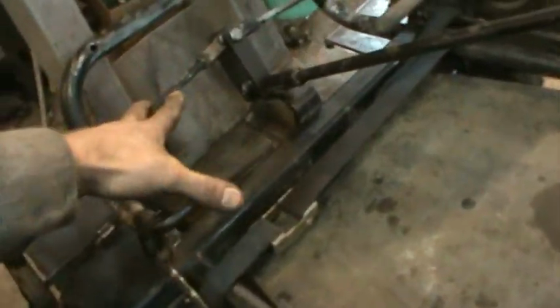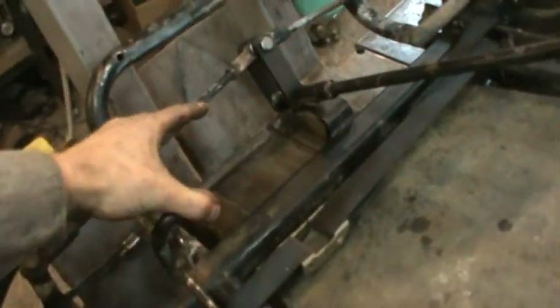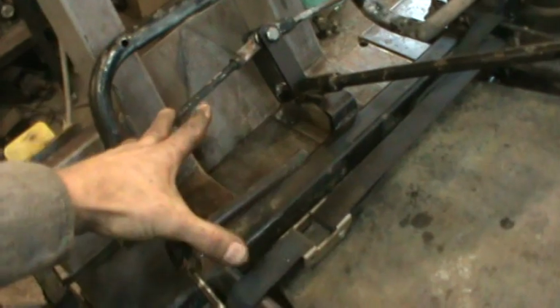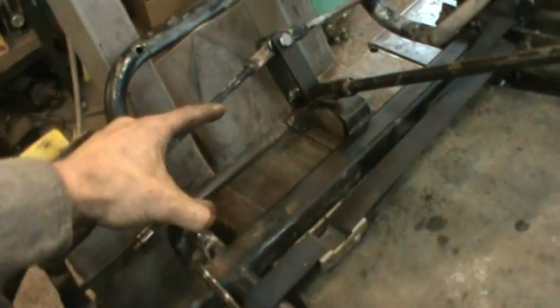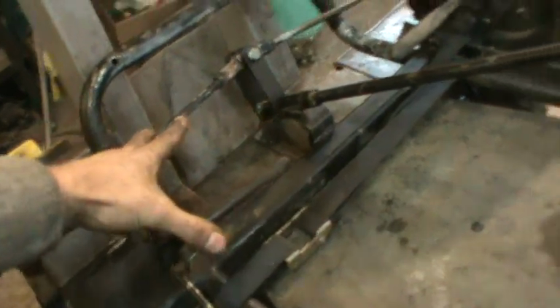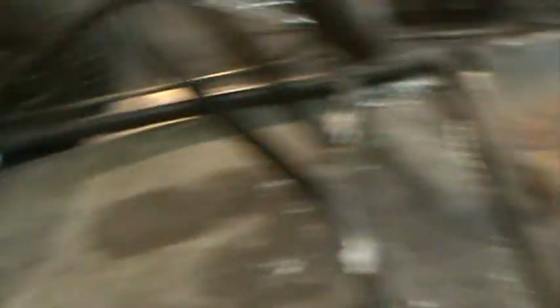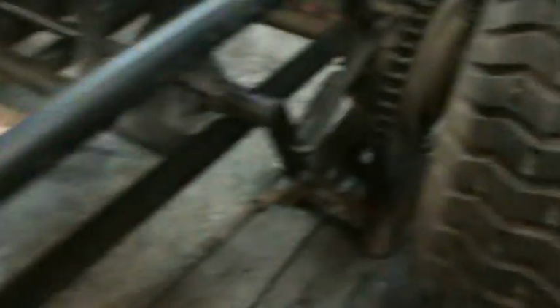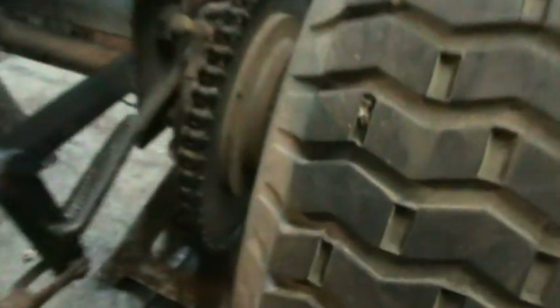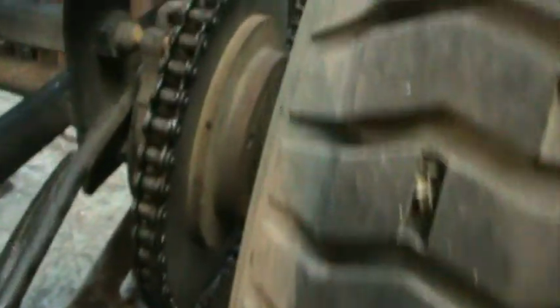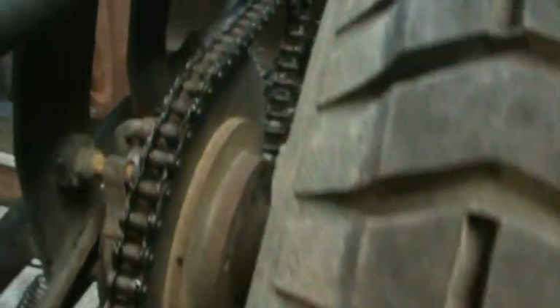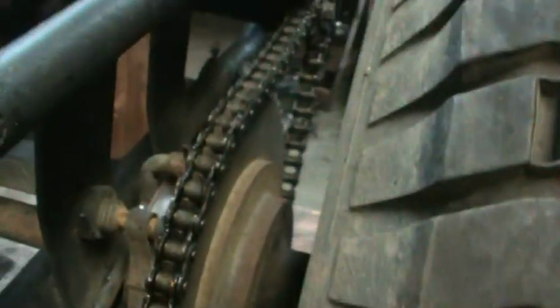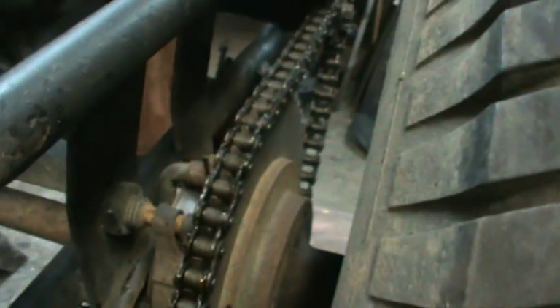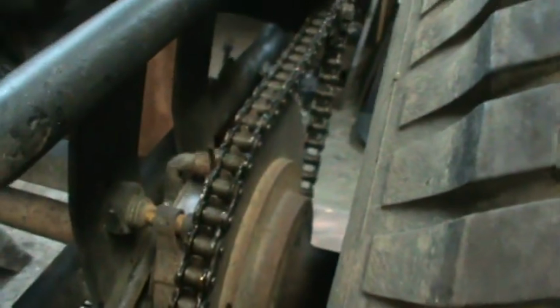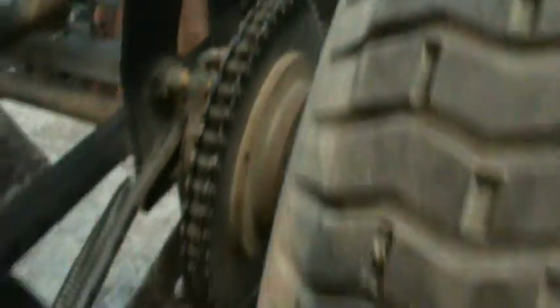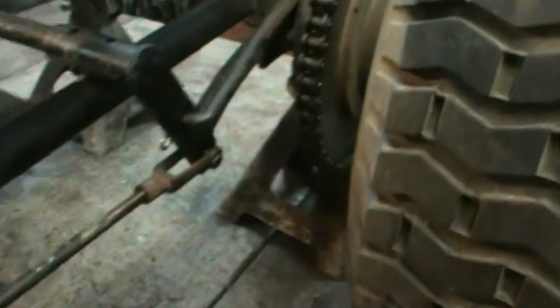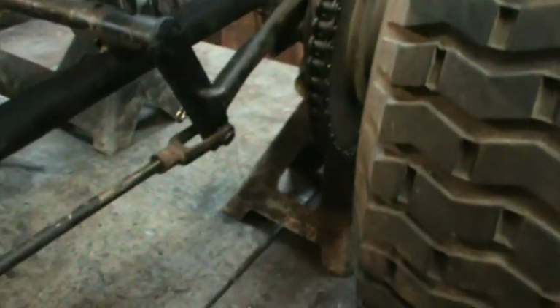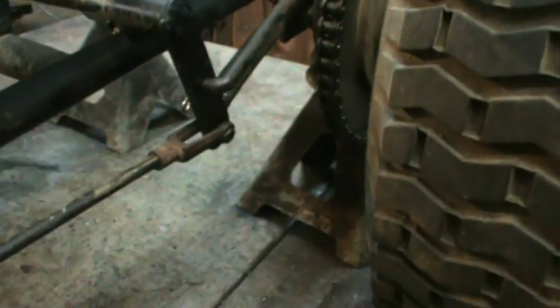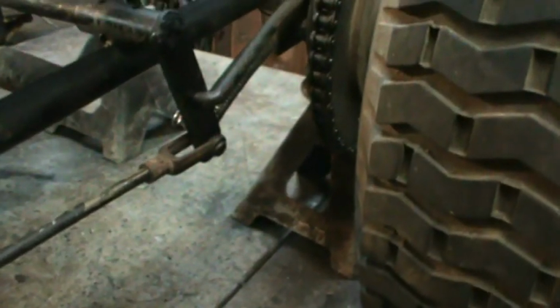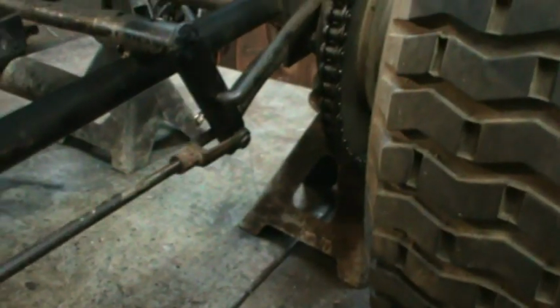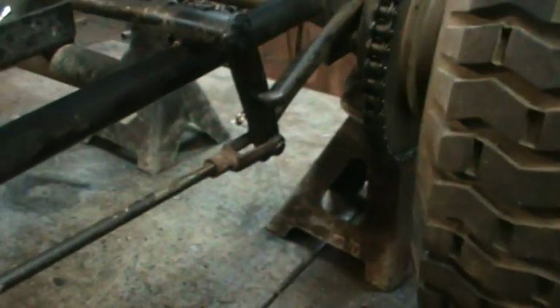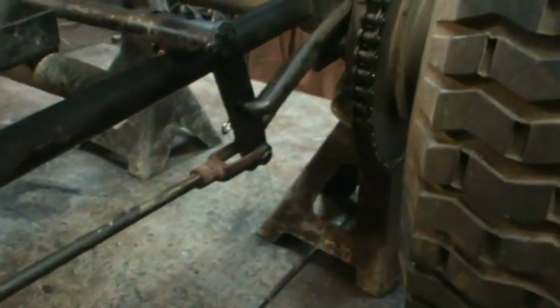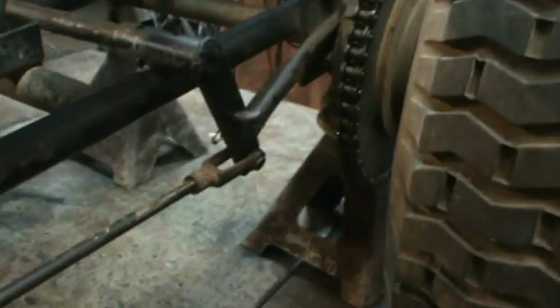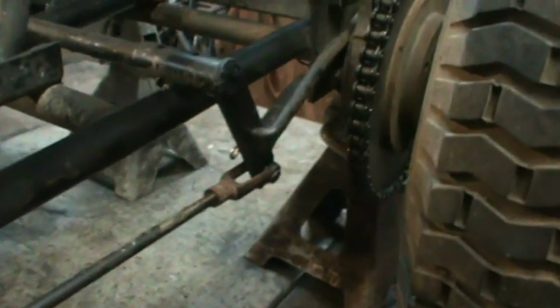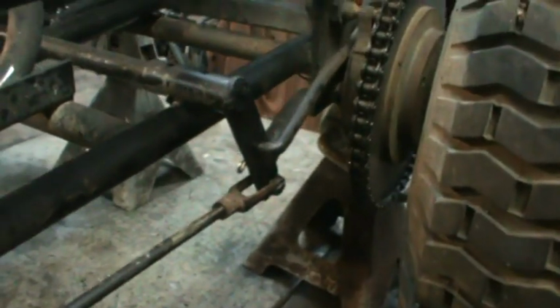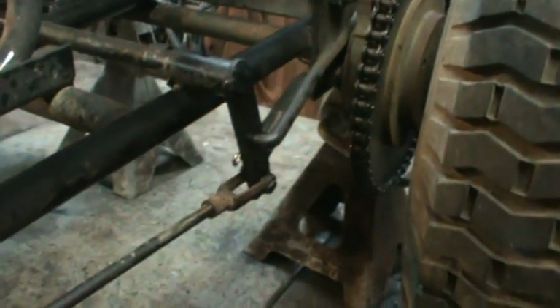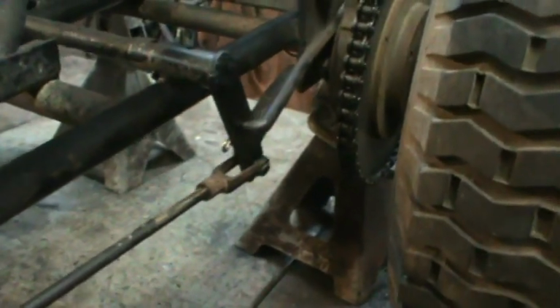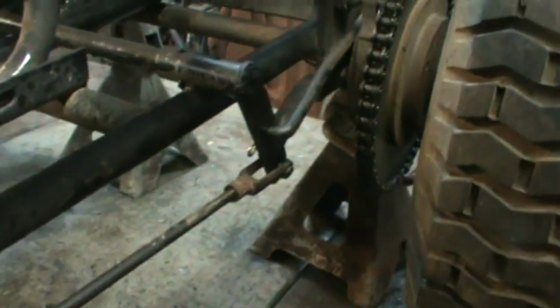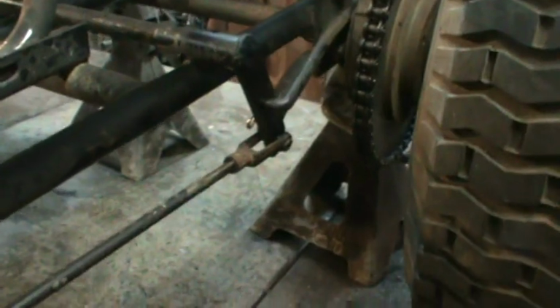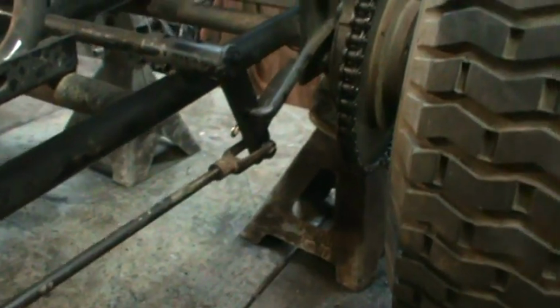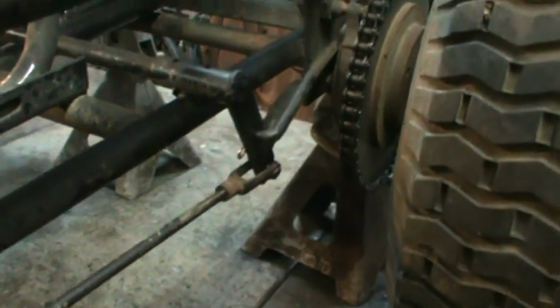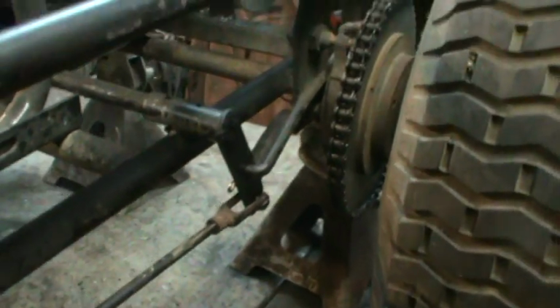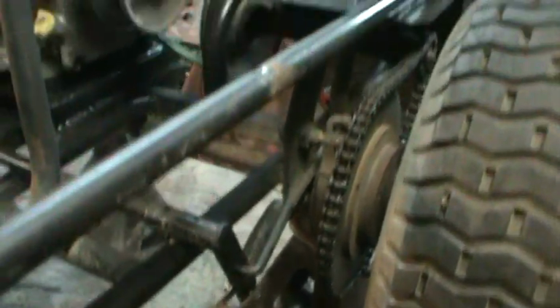That's the pedal for that — that's as far as it moves. It's just band brakes. It's a pretty good system, and they have it doubled up, which is nice because it's a live axle. They only had to put it on one side, but this probably just gives you double the braking energy.